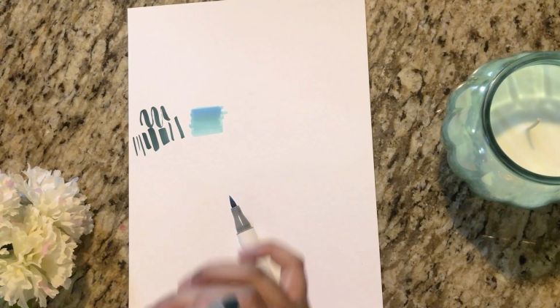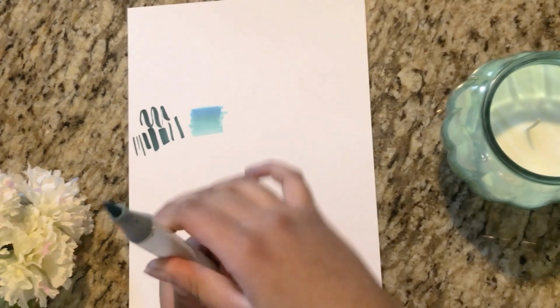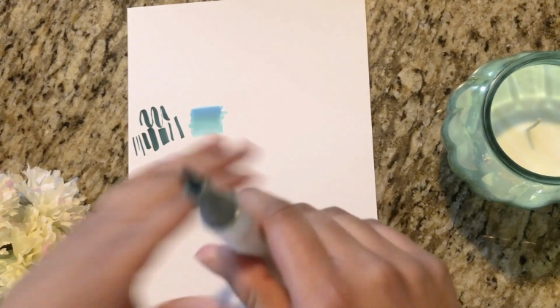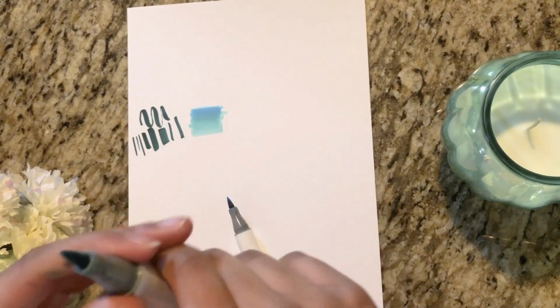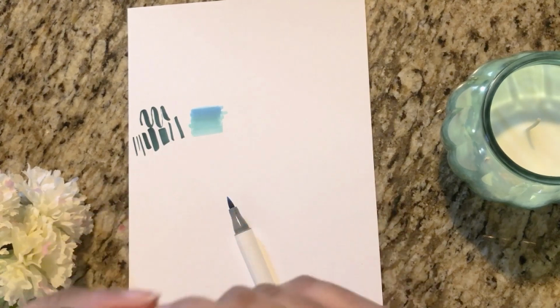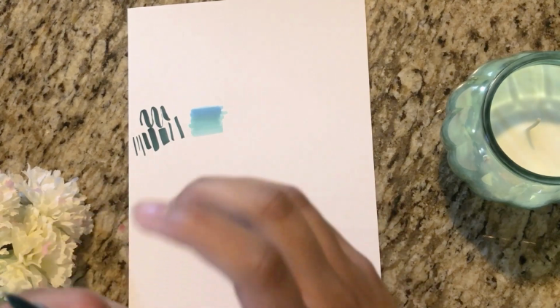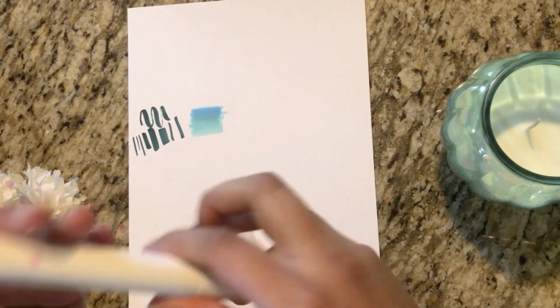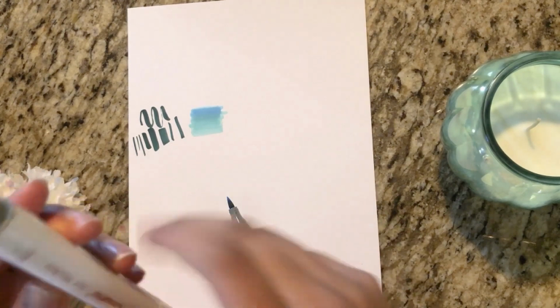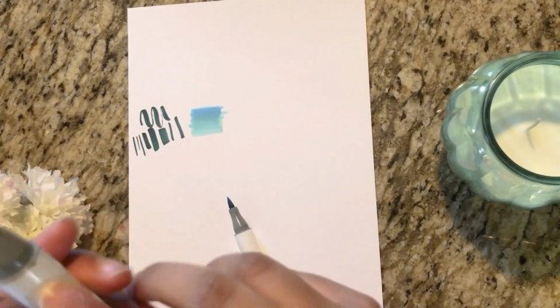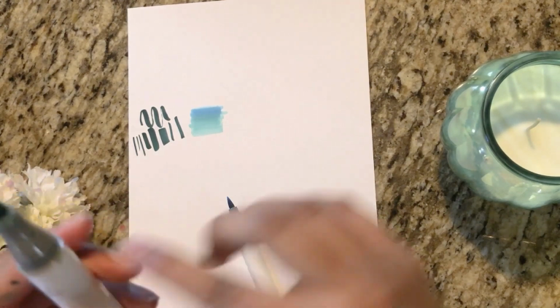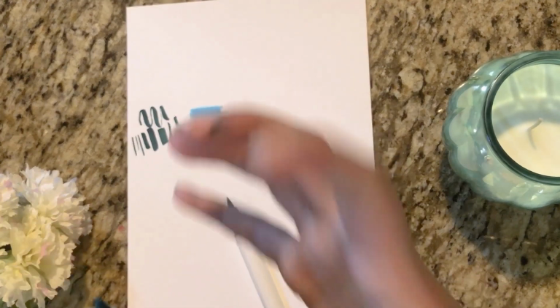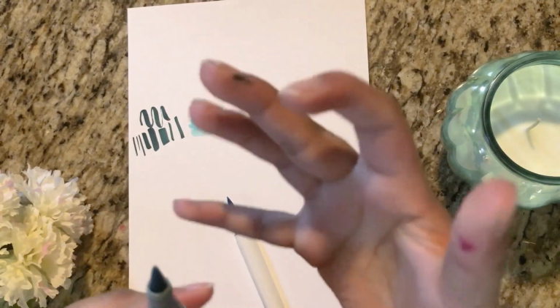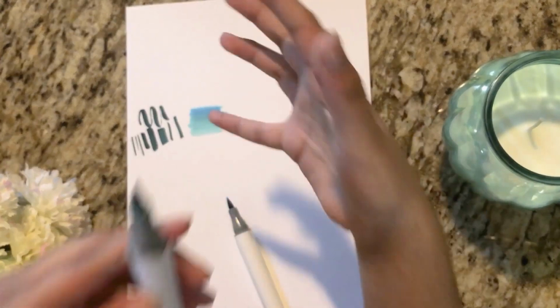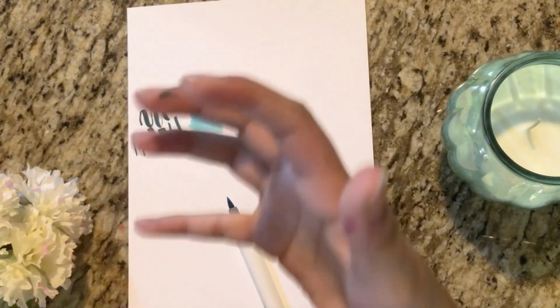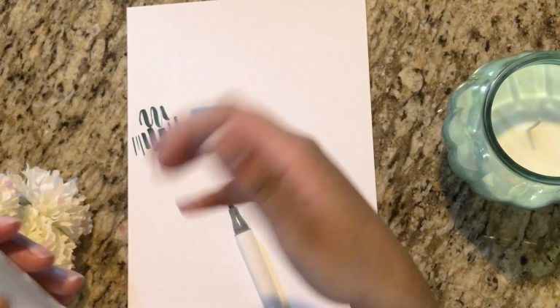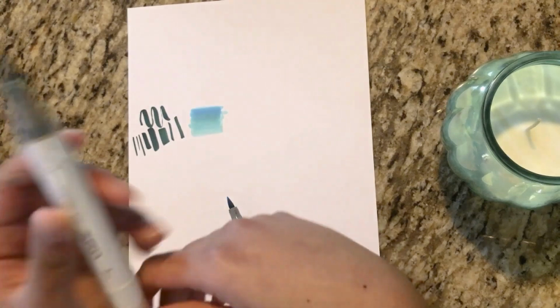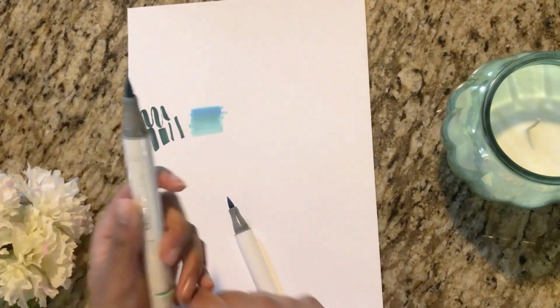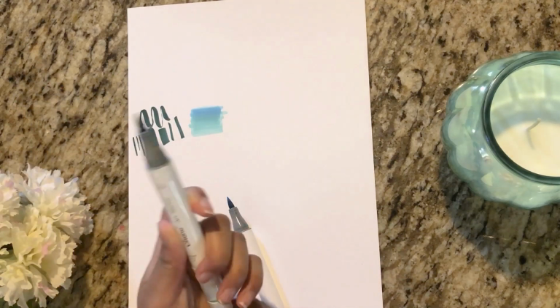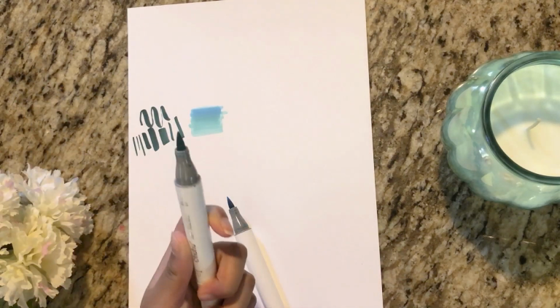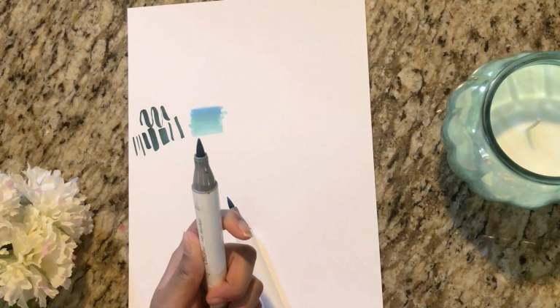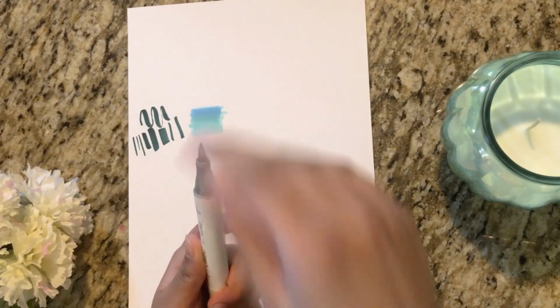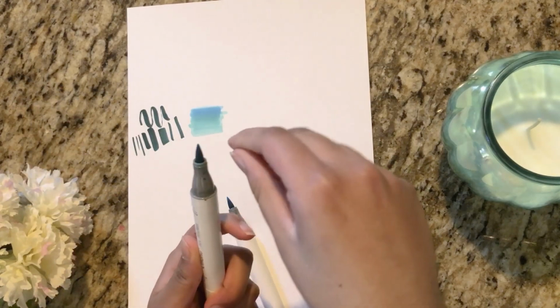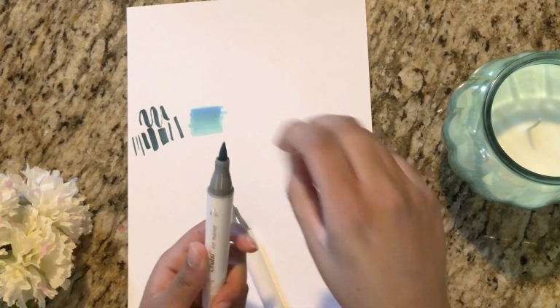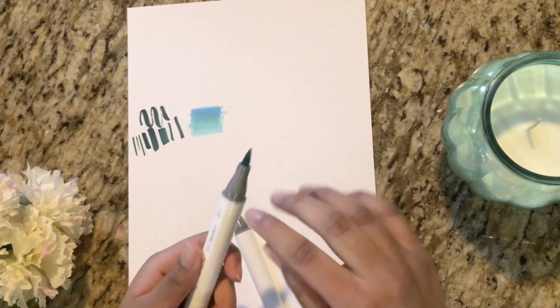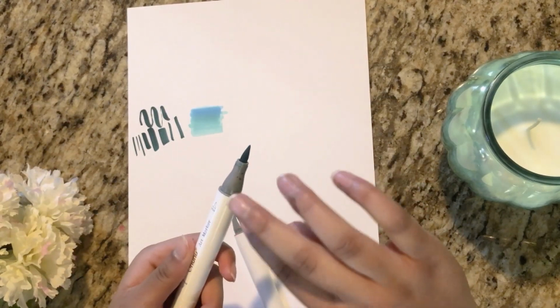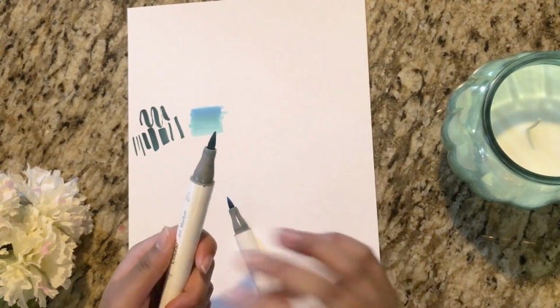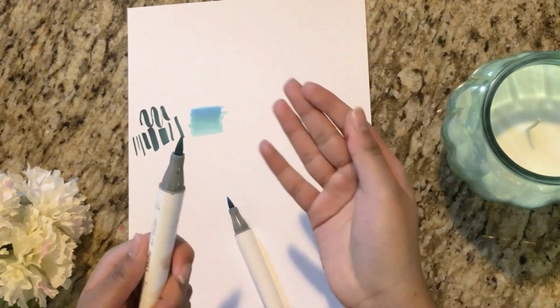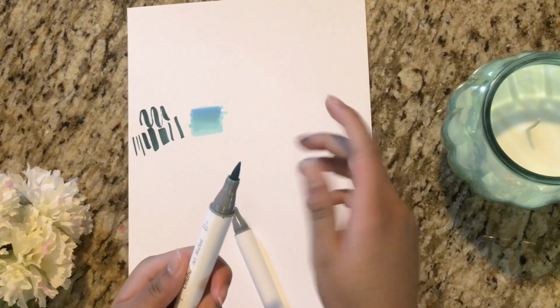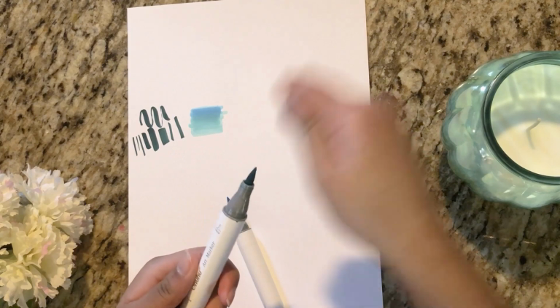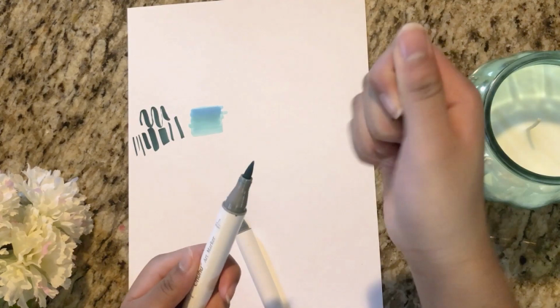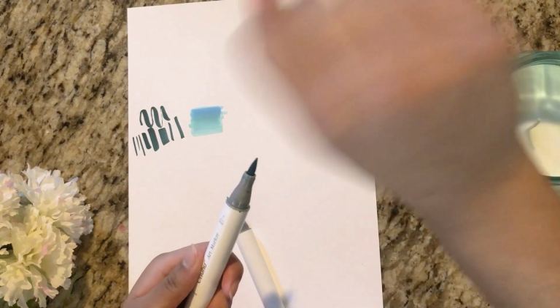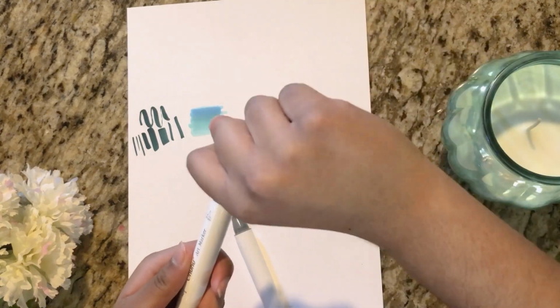One thing though is that the brush tip can sometimes get frayed when you're using it a lot. But Ohuhu makes the brush tips reversible — you can pull it out and then flip it back in with a brand new nib on the other side.